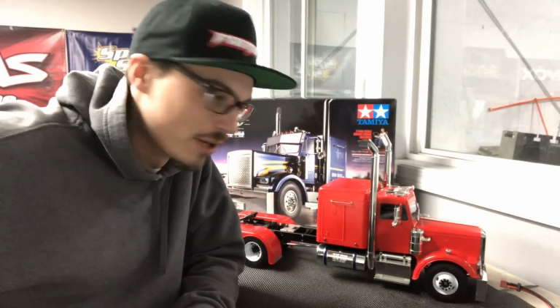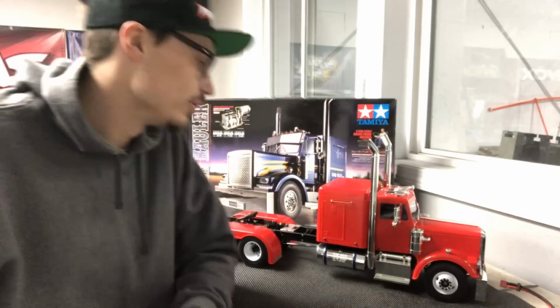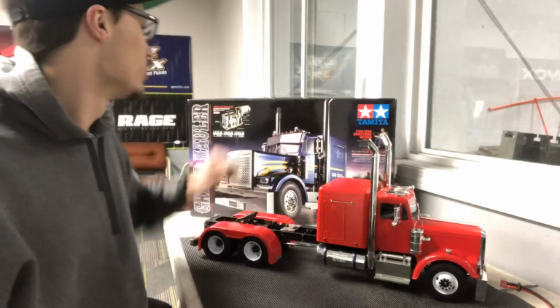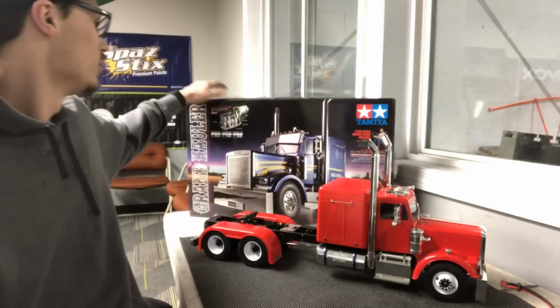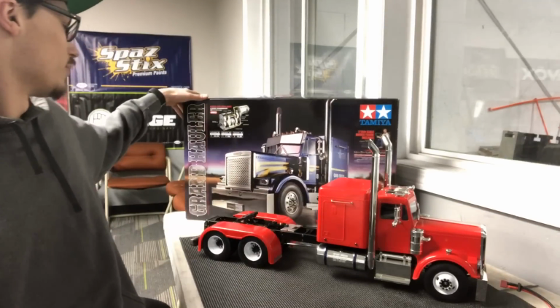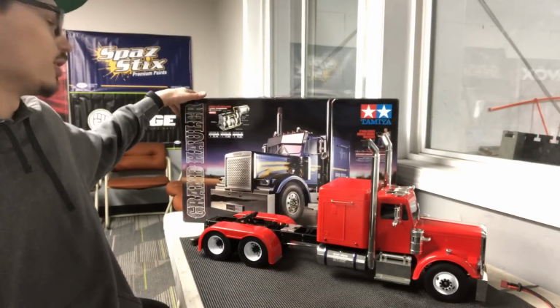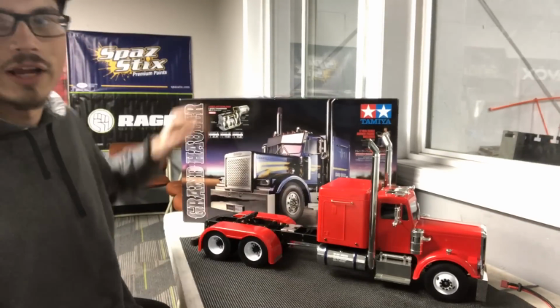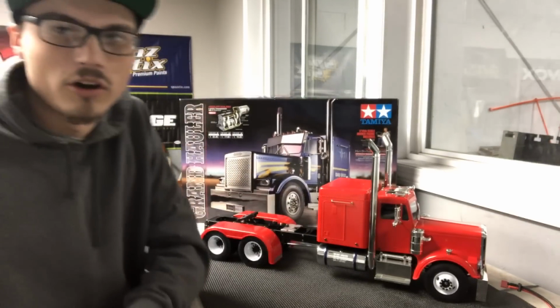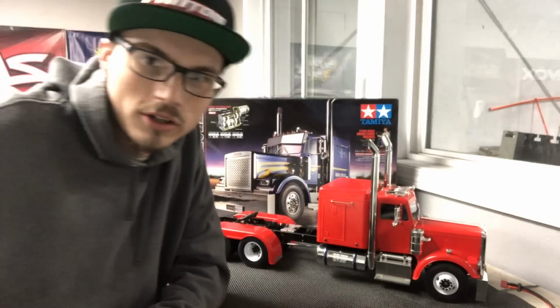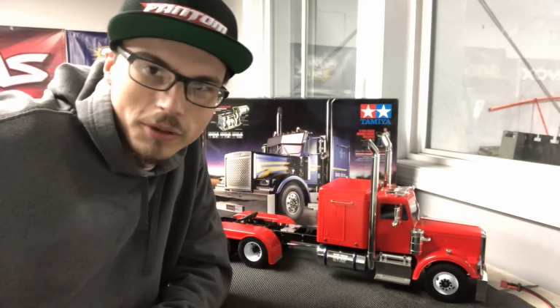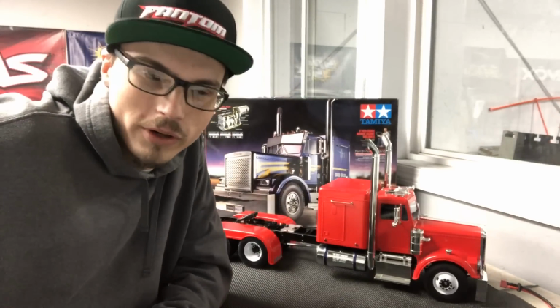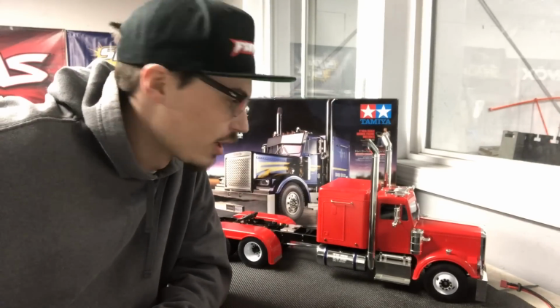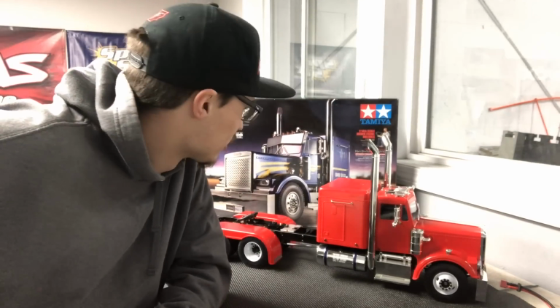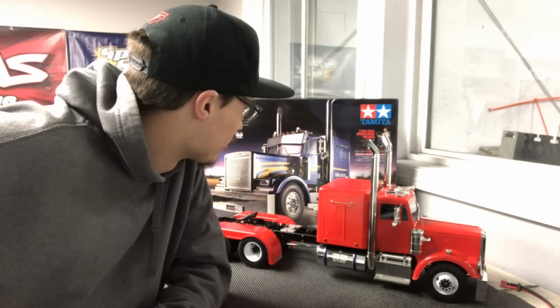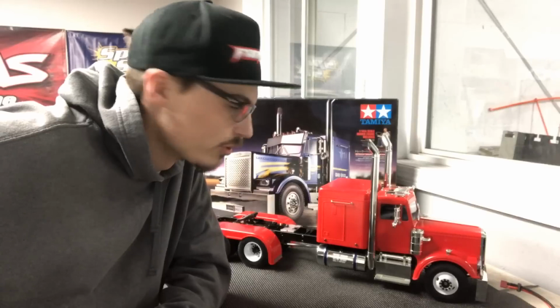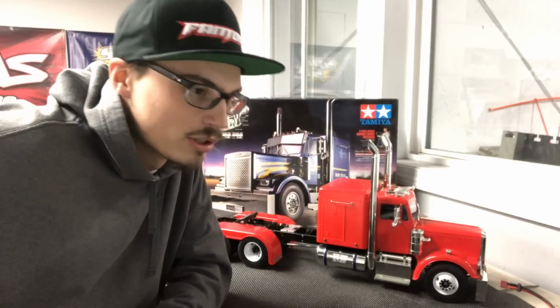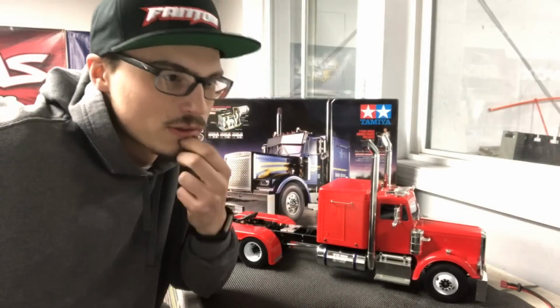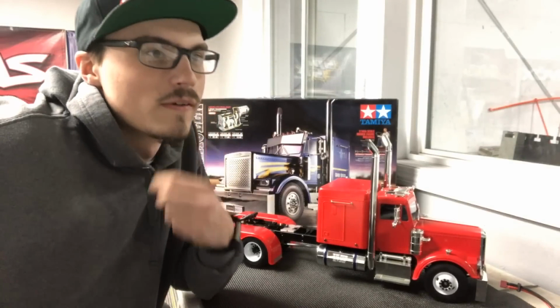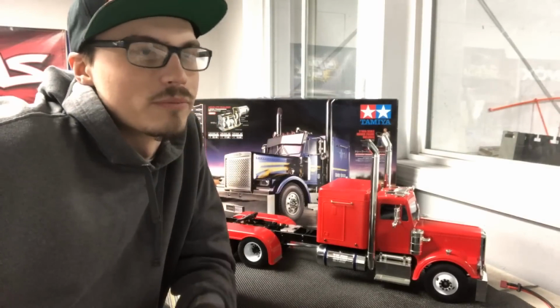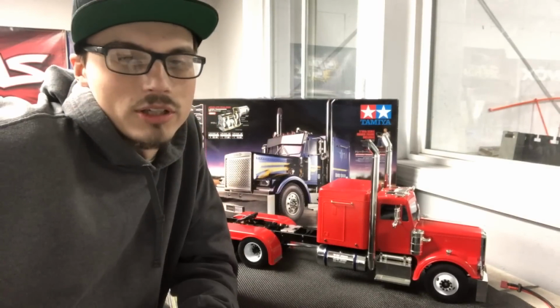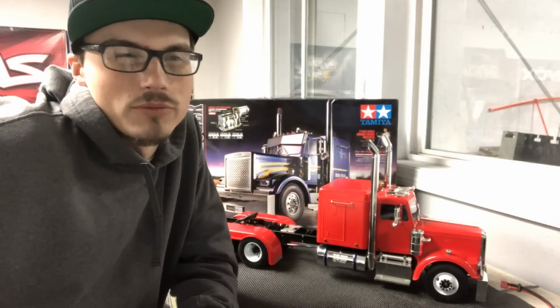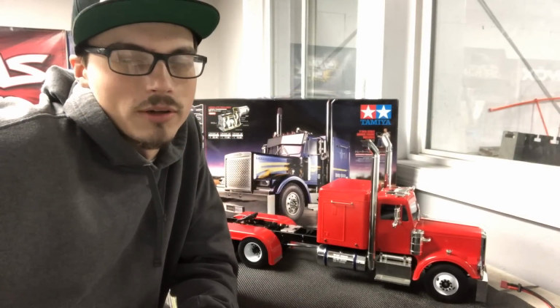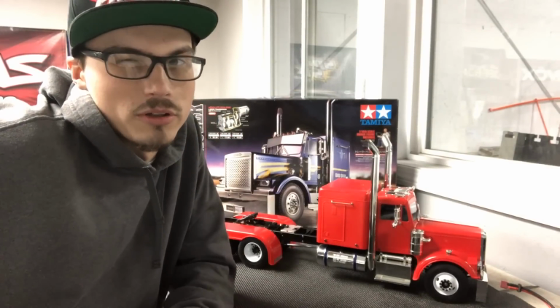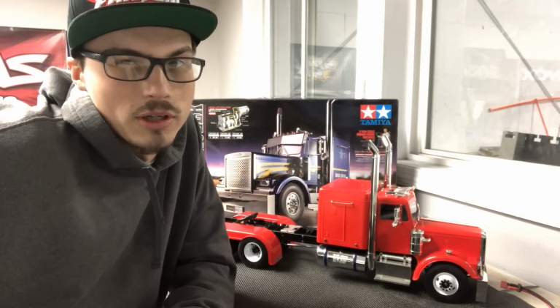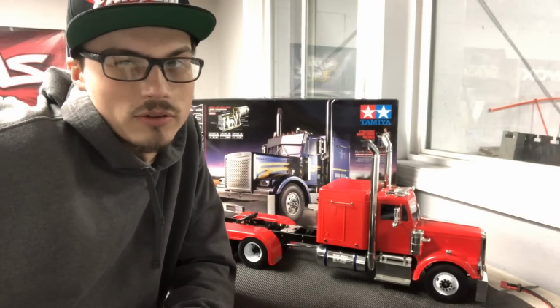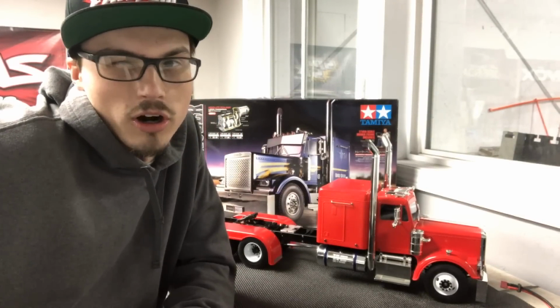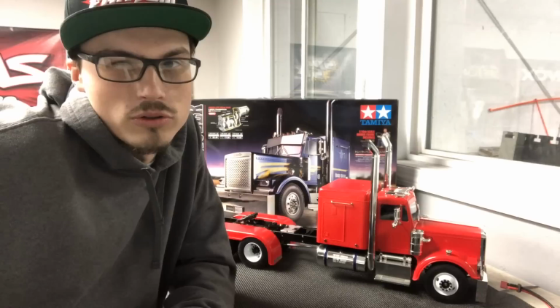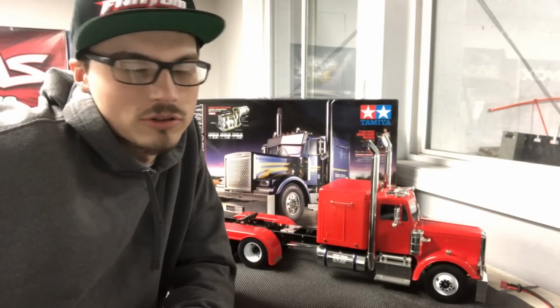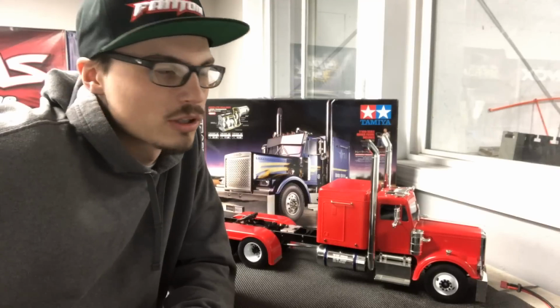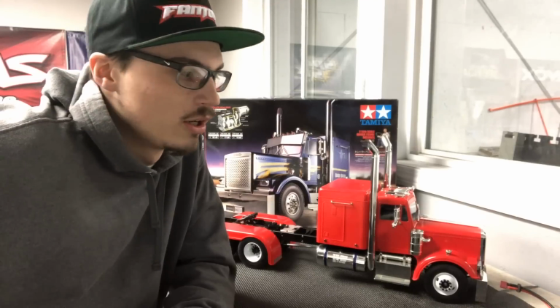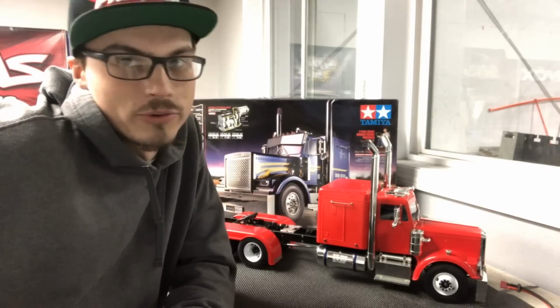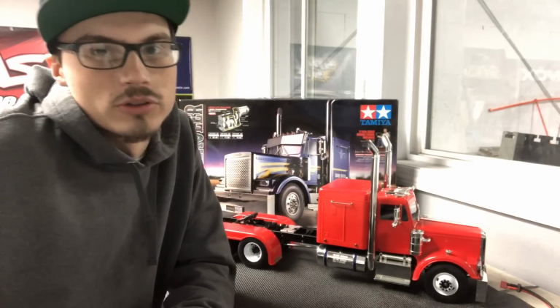I built the Tamiya Grand Hauler in preparation. Got a buddy of mine building the Mercedes dump truck. I'm not sure the official name on that one - the Arcos or something like that. That one's pretty cool too.